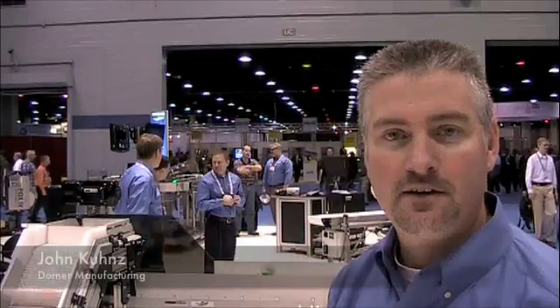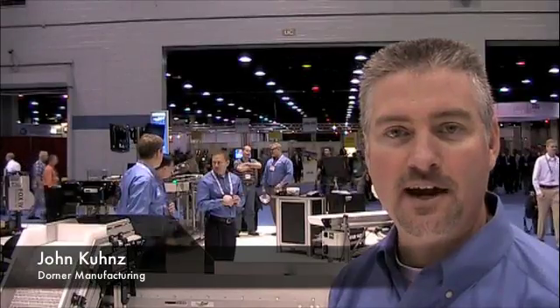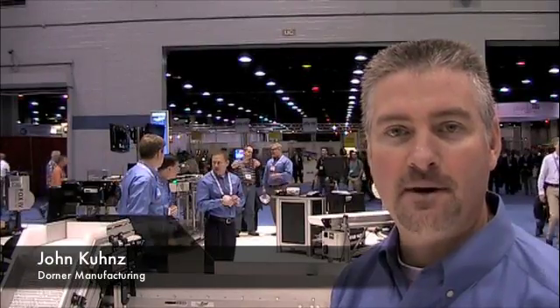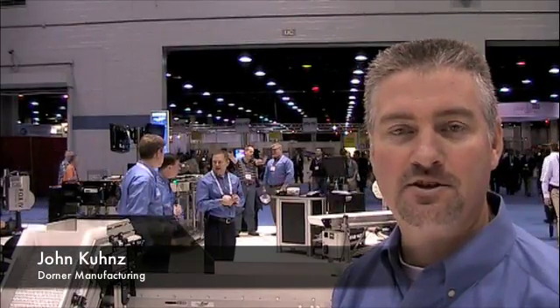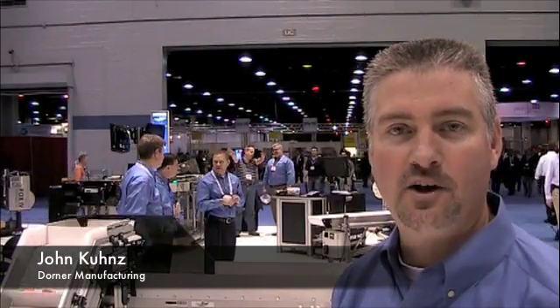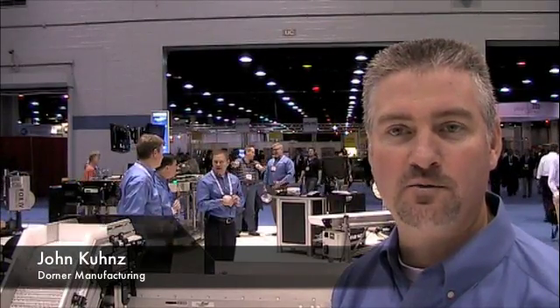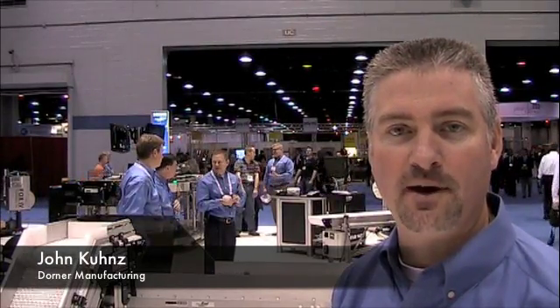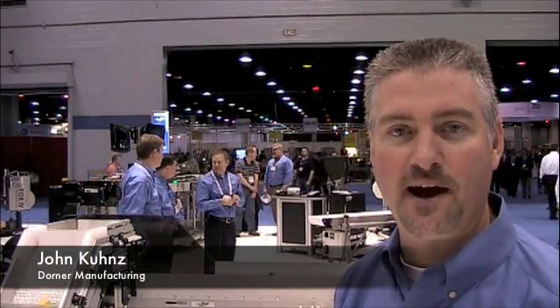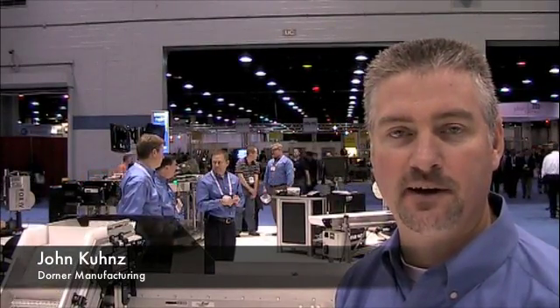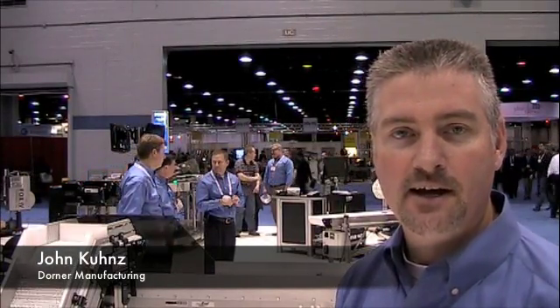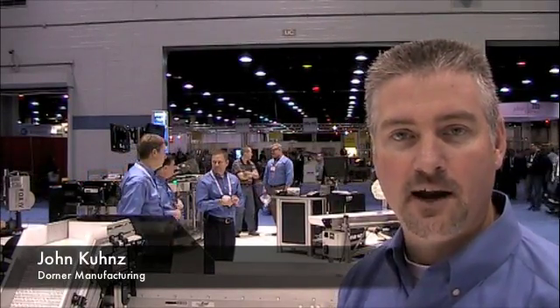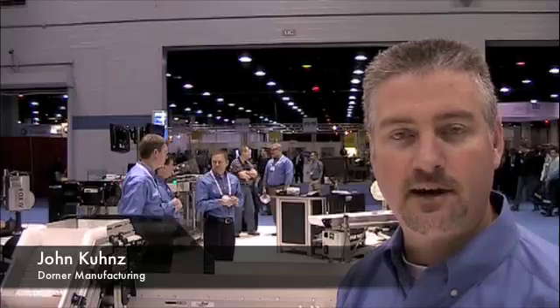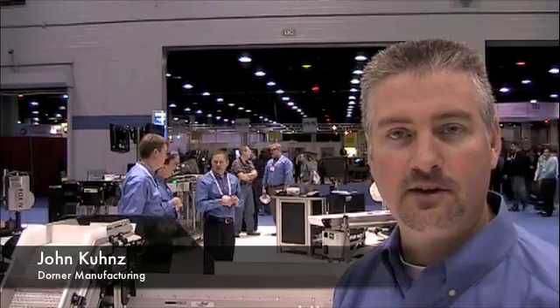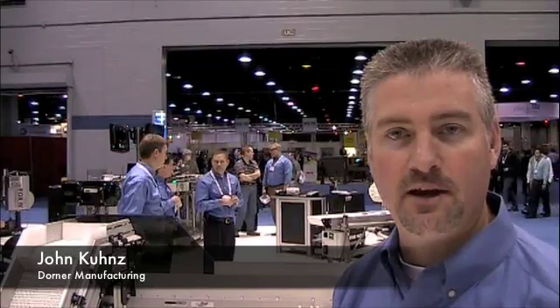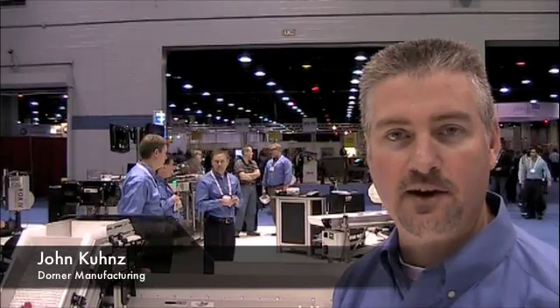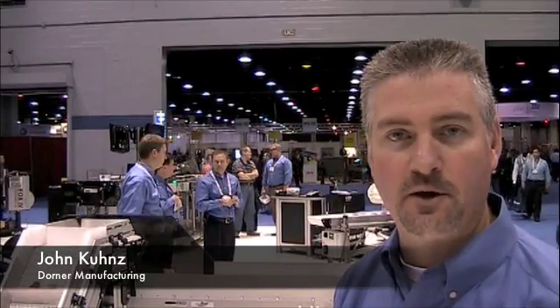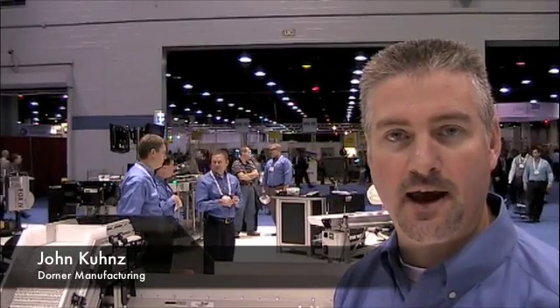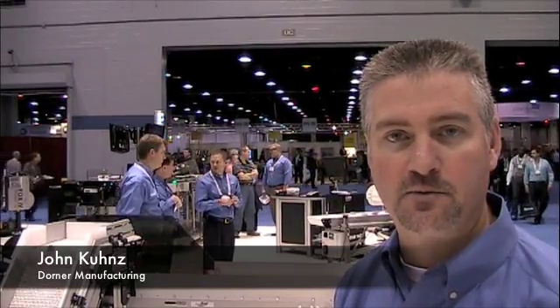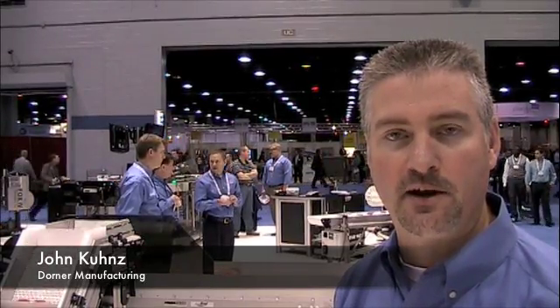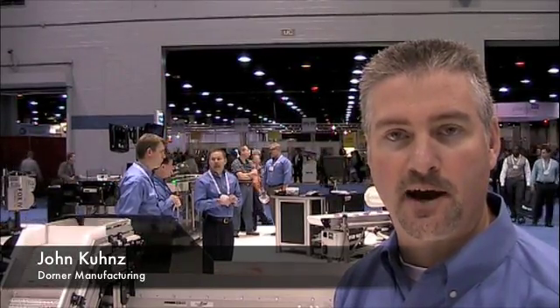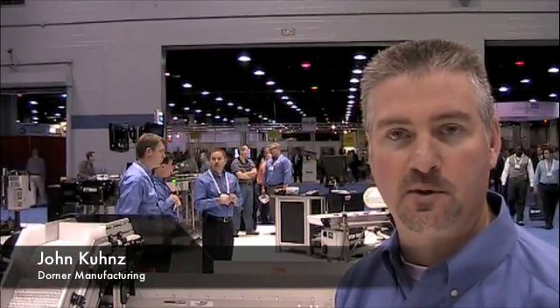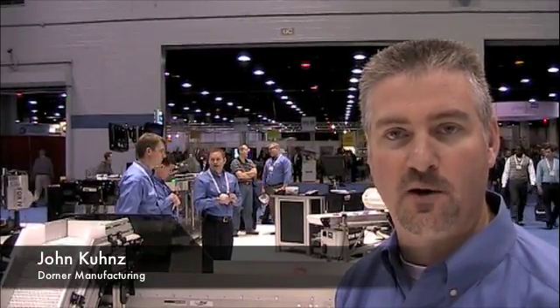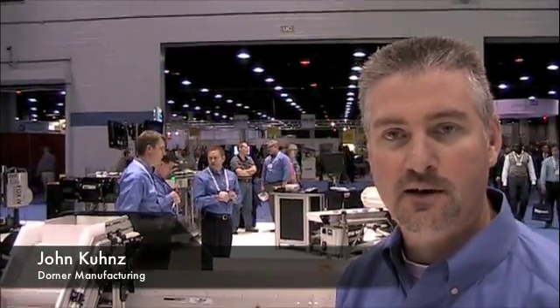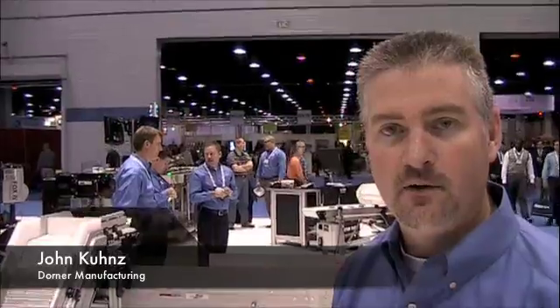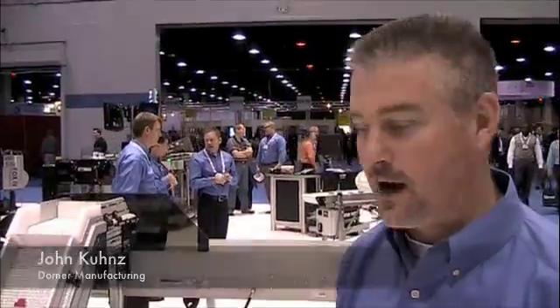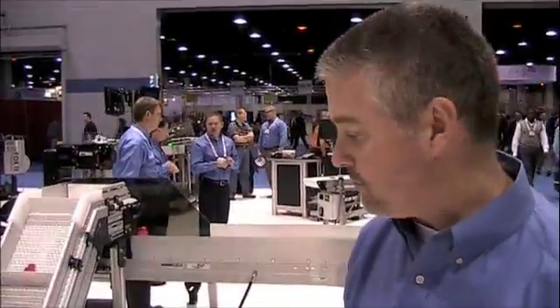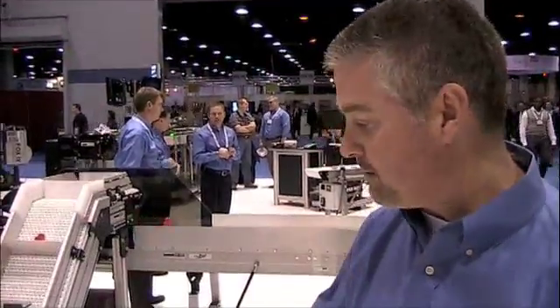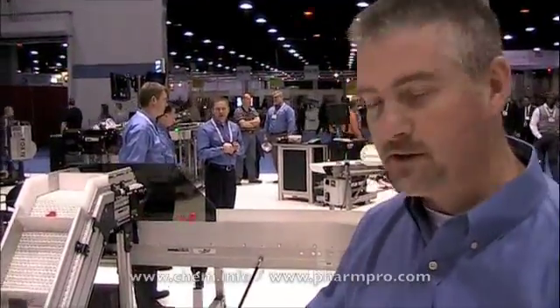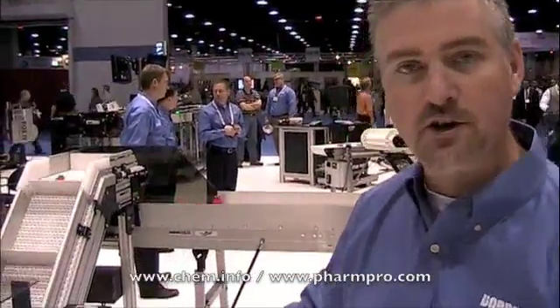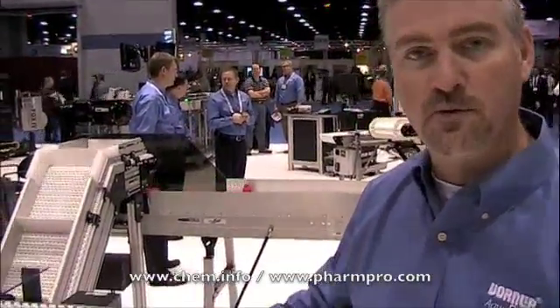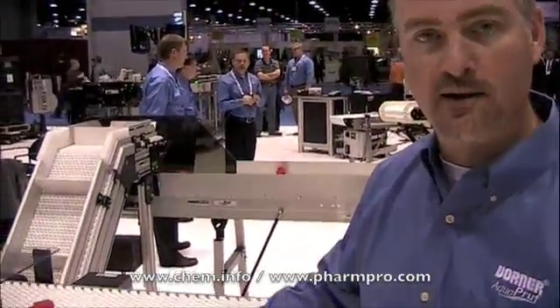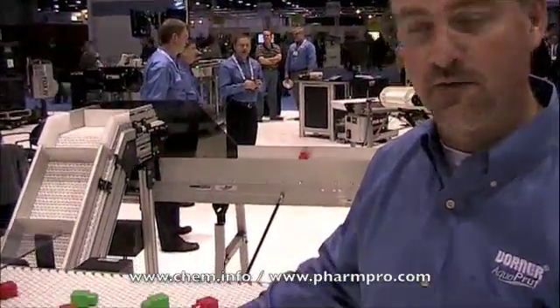Good day. My name is John Kruse from Dornier Manufacturing. Today we're going to take a look at some of the innovations that we have on display here at the Pack Expo Show. Right now, behind me, this is our dustproof product offering.